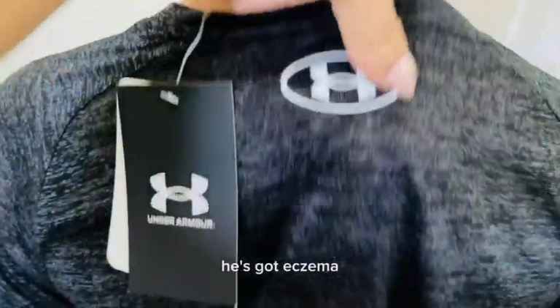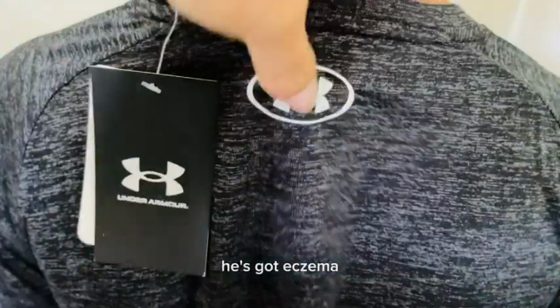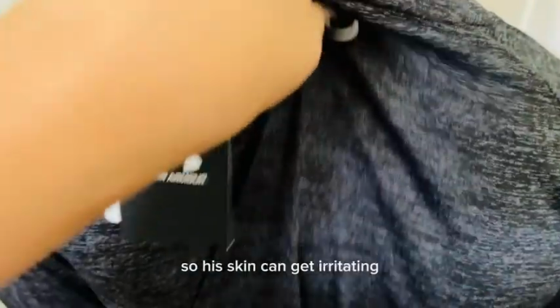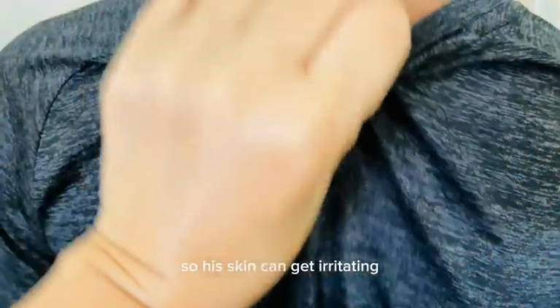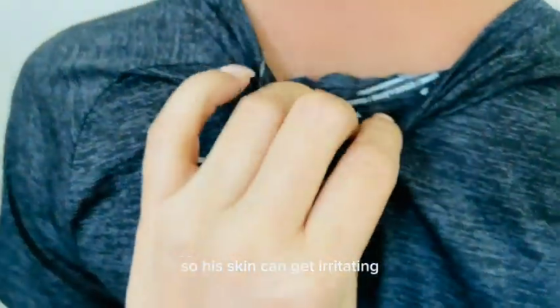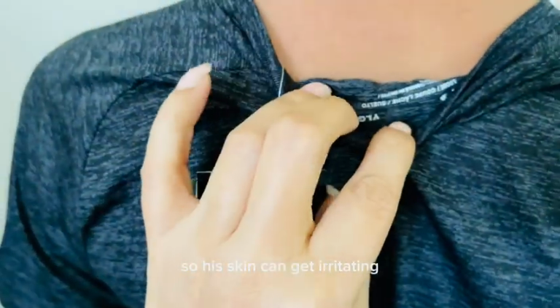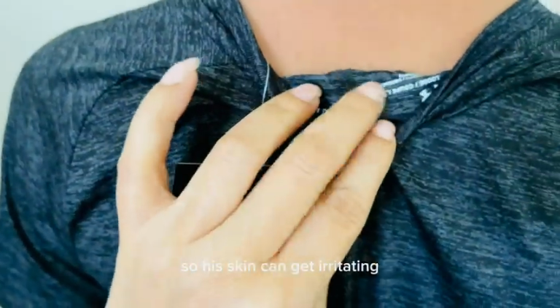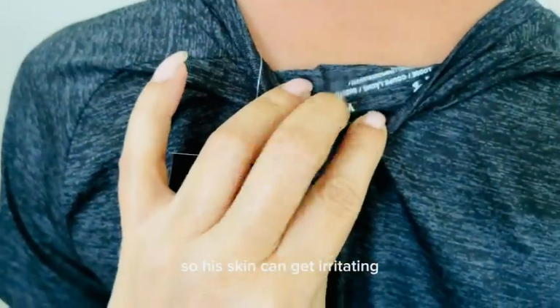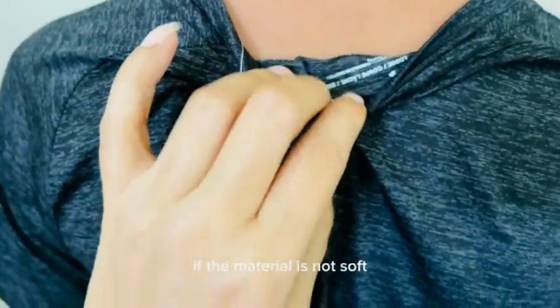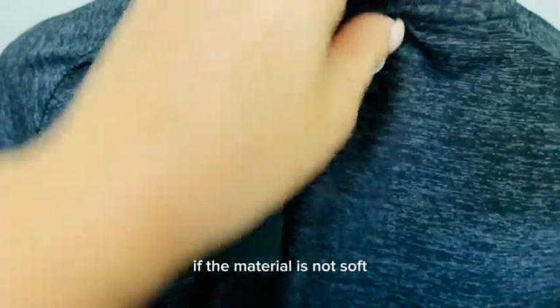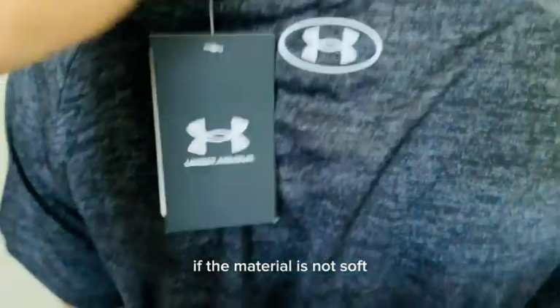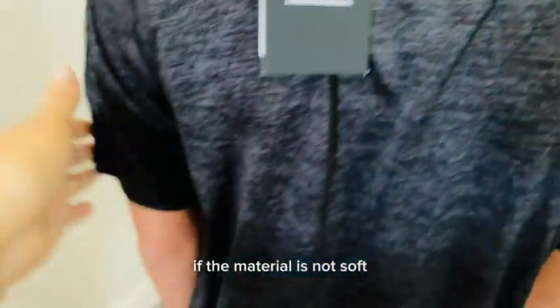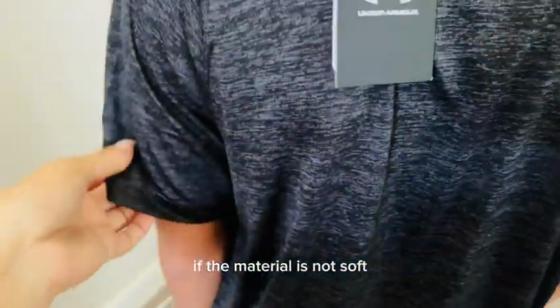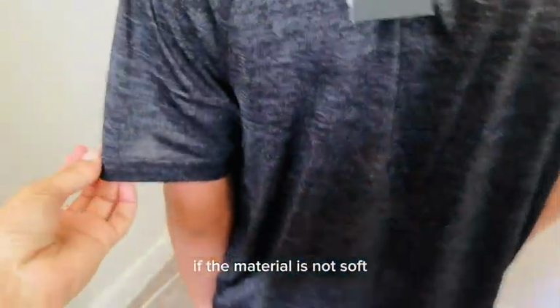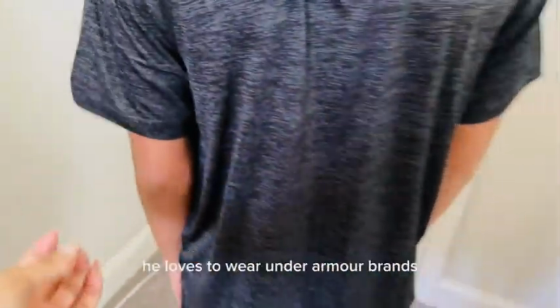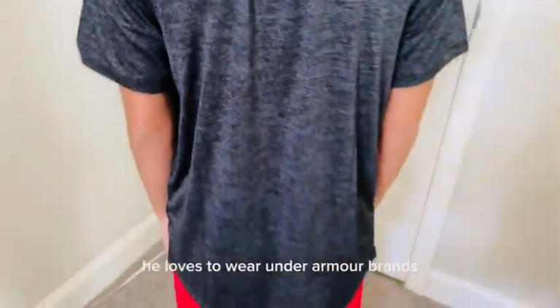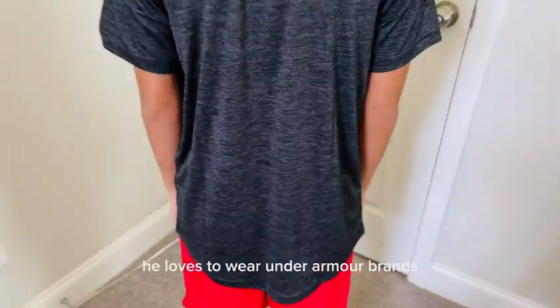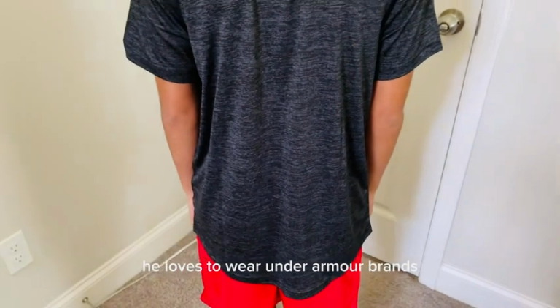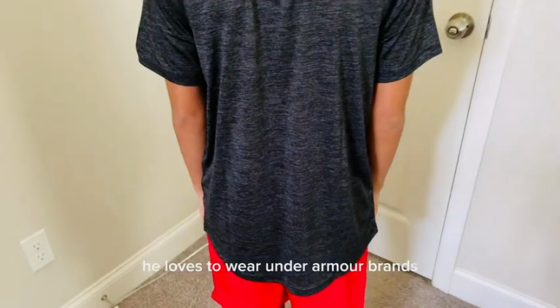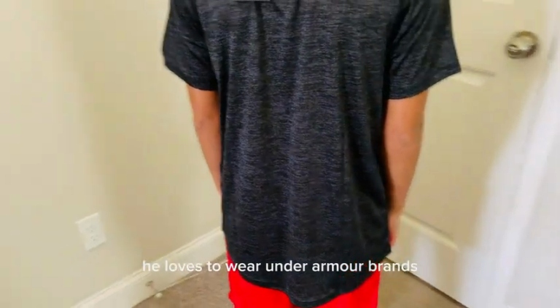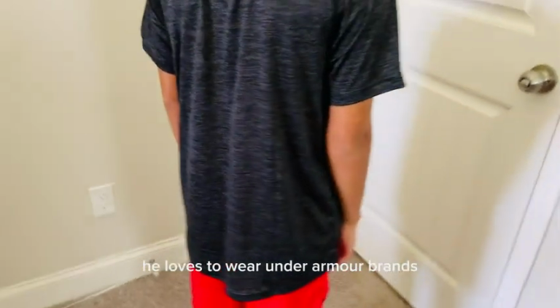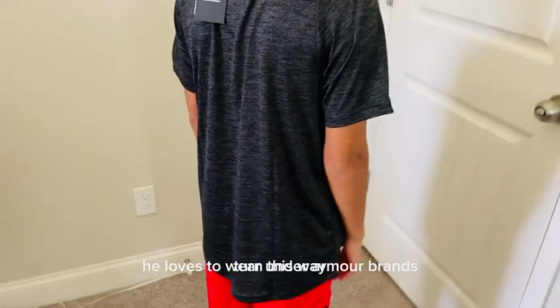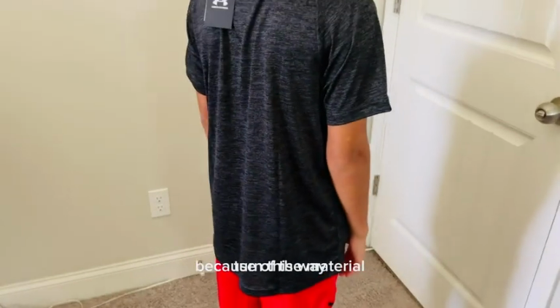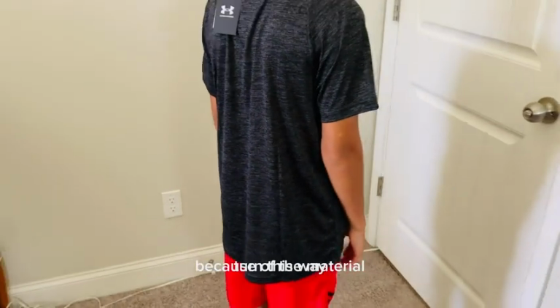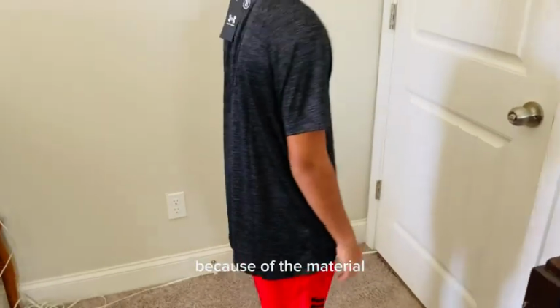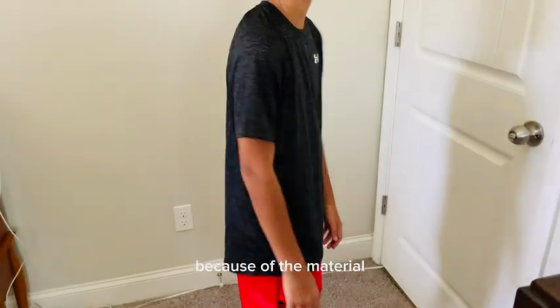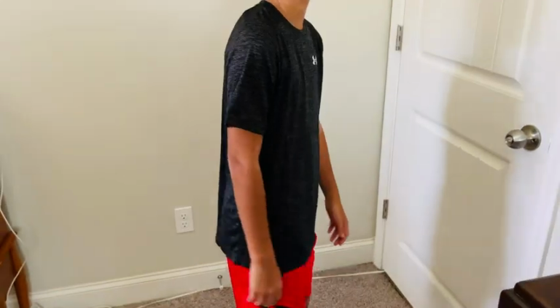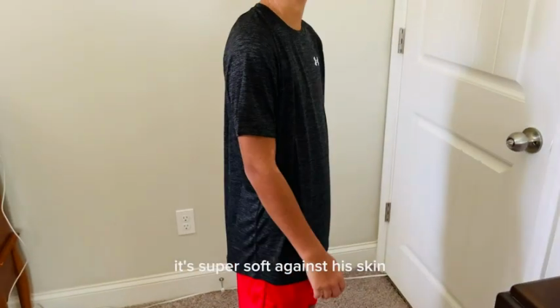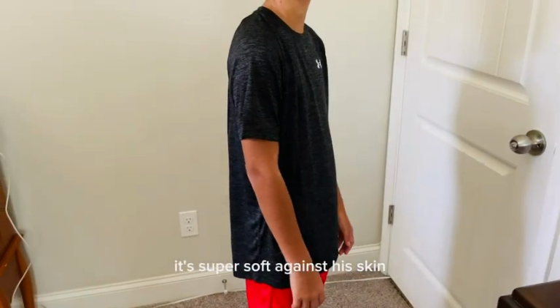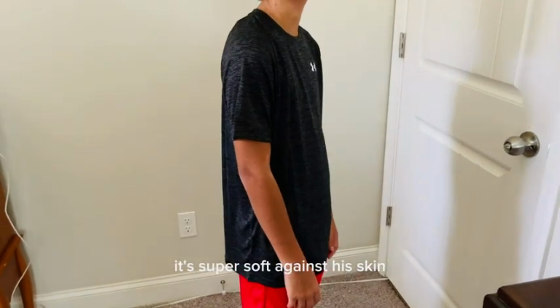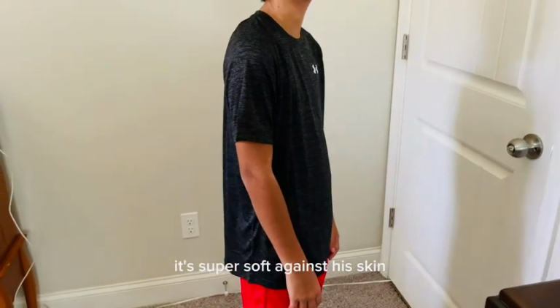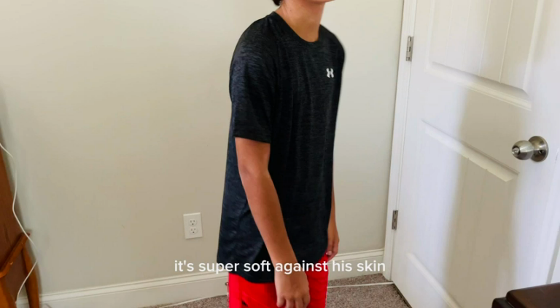He's got eczema, so his skin can get irritated if the material is not soft. He loves to wear Under Armour brand because of the material. It's super soft against his skin.